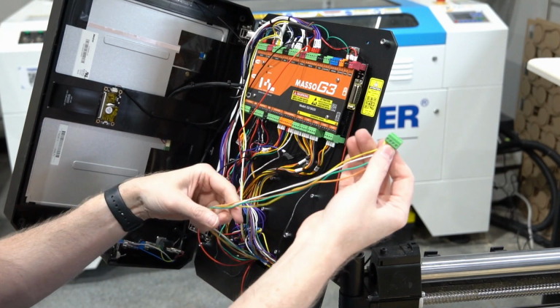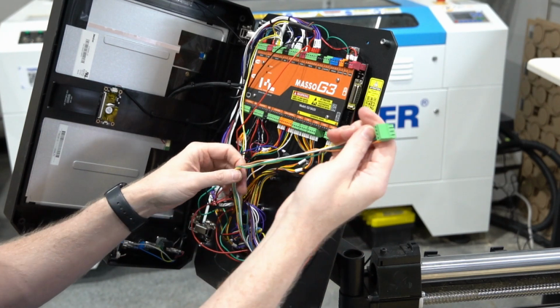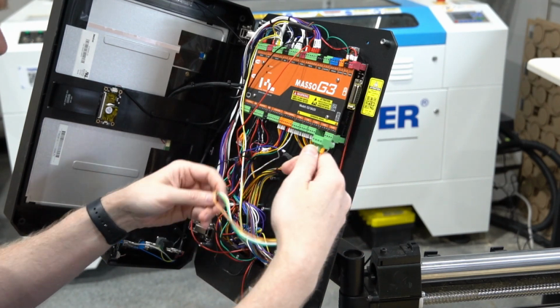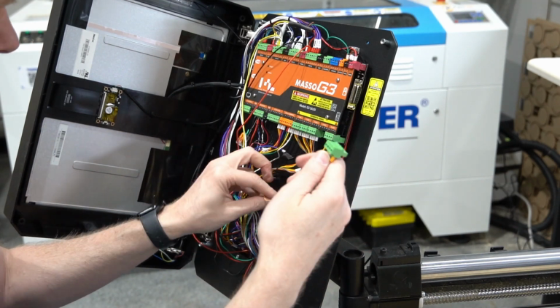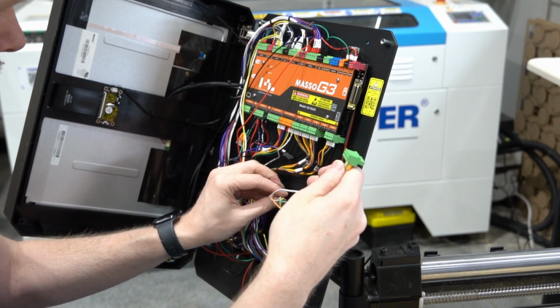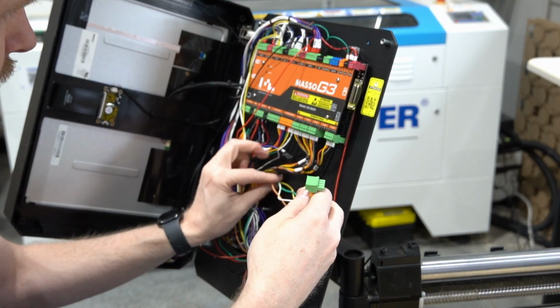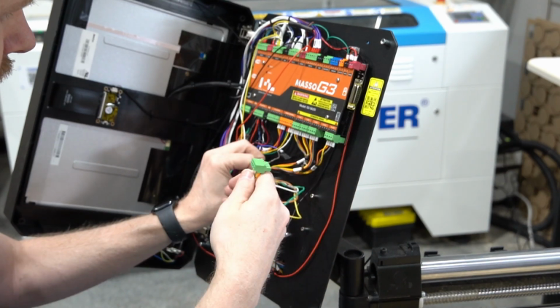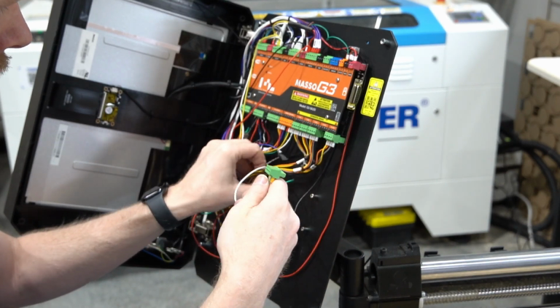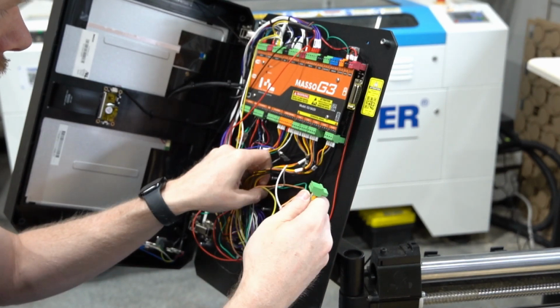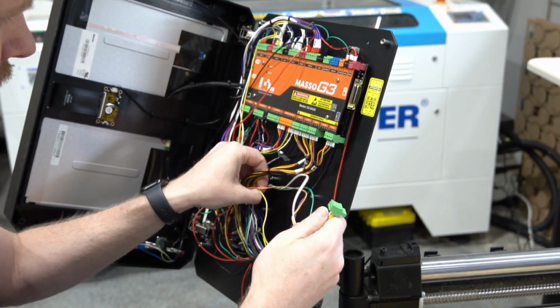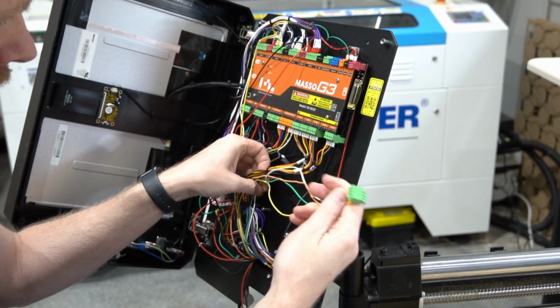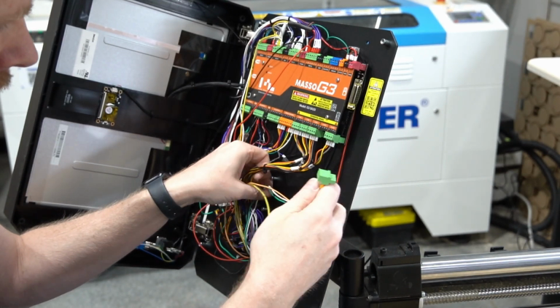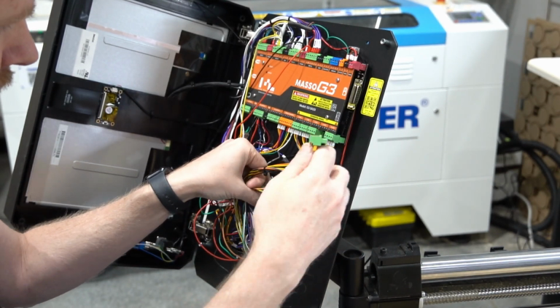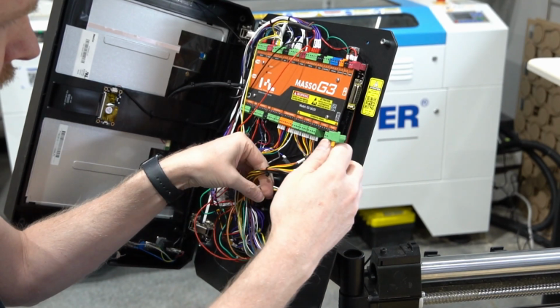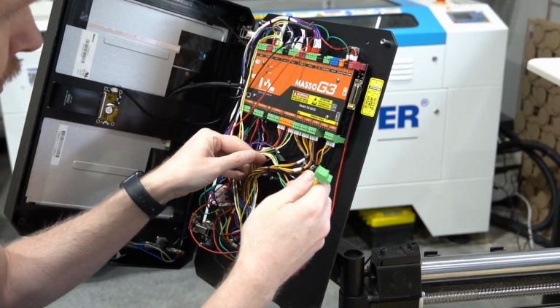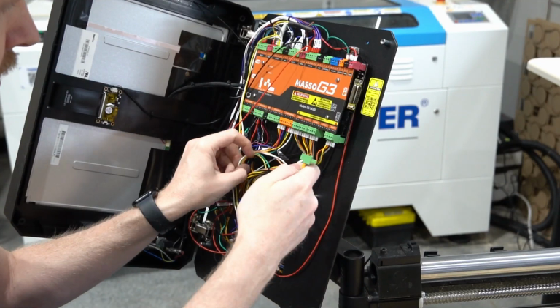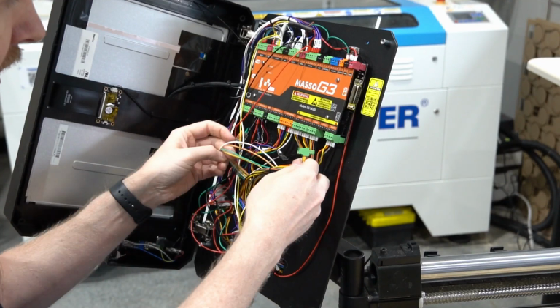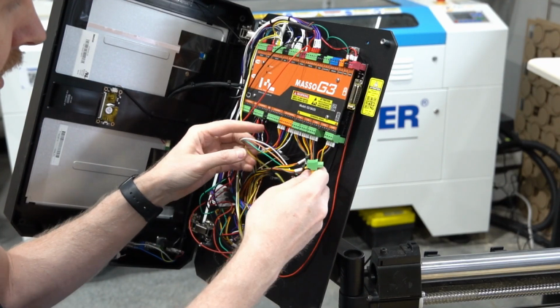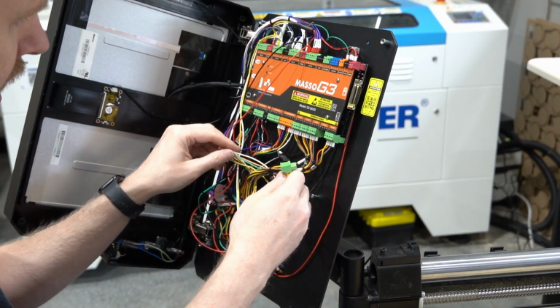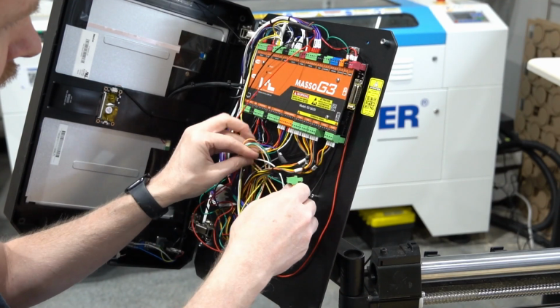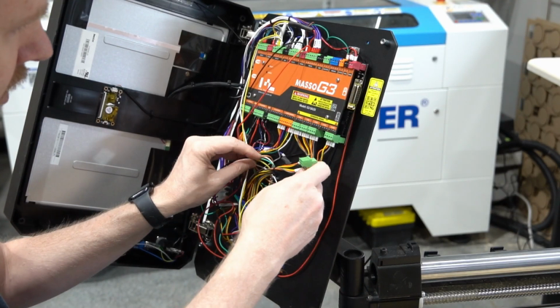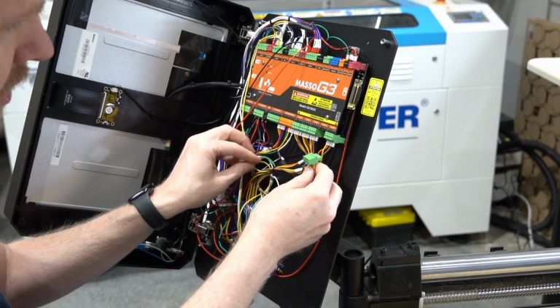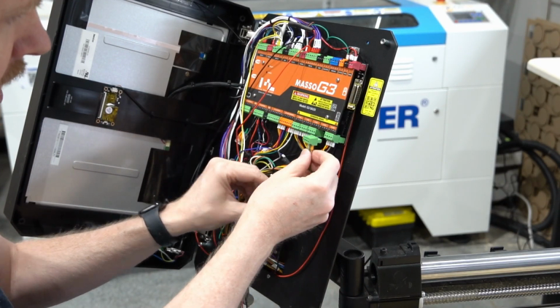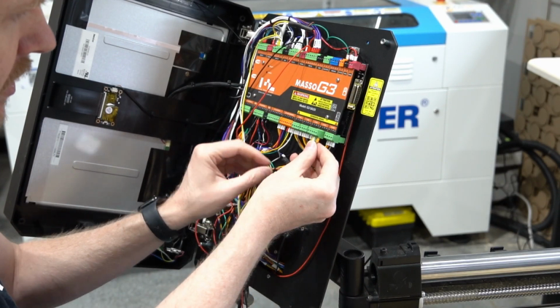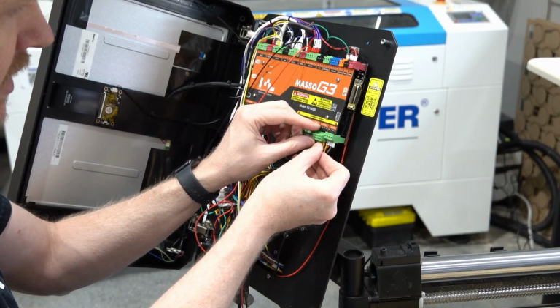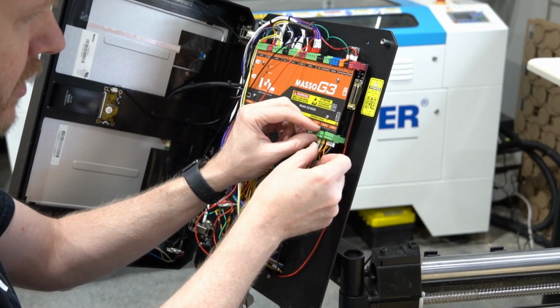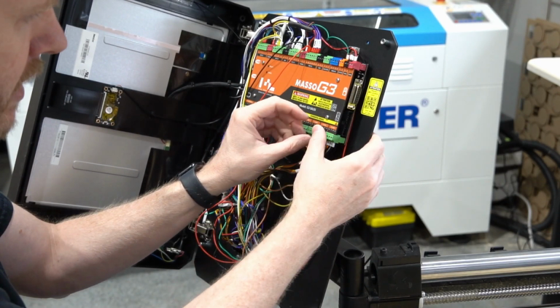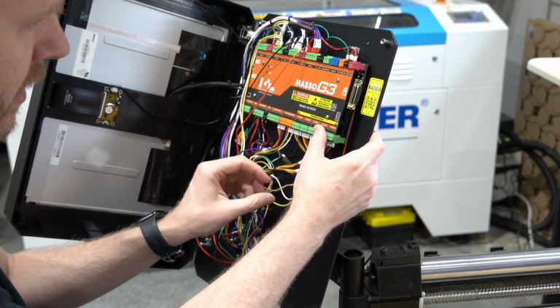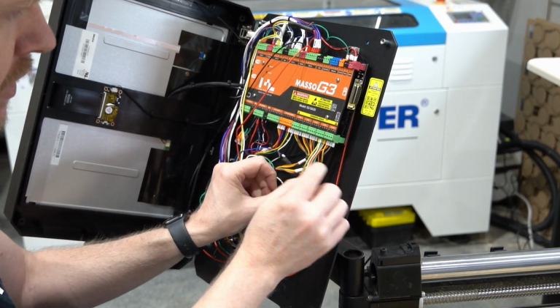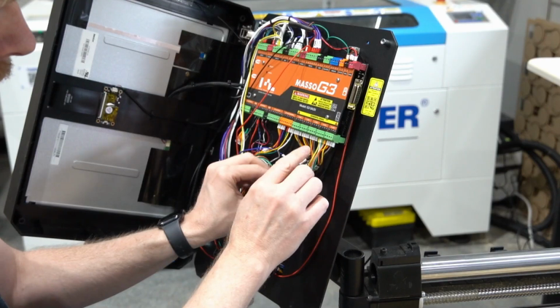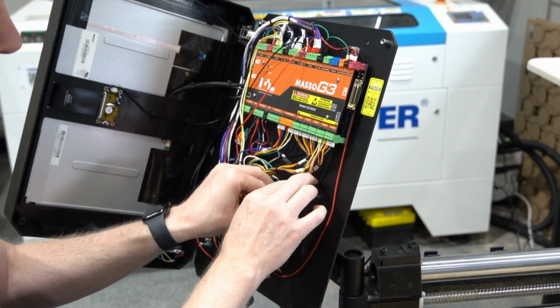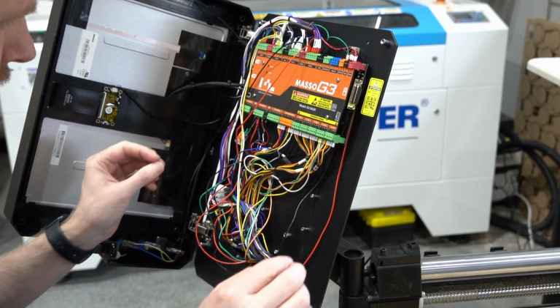Now we've got it all together. I would suggest going ahead and labeling it — 'rotary' or something like that. Just kind of wind the wires around so that it stays out of your way, then you can just plug it right in.